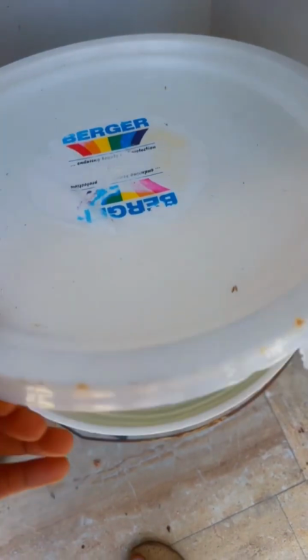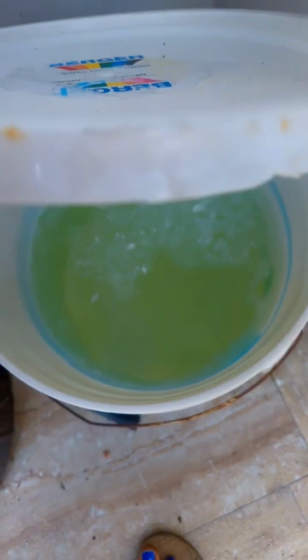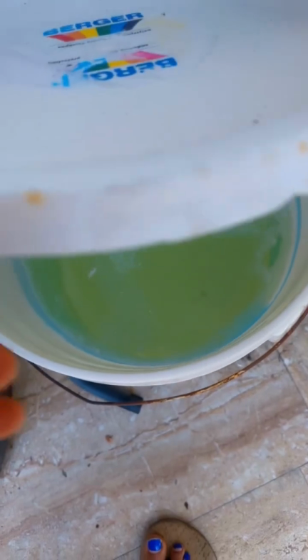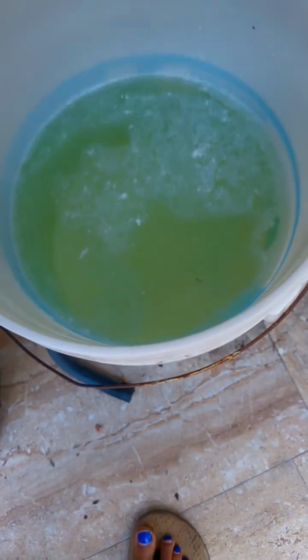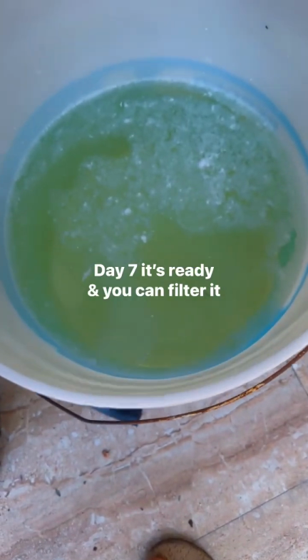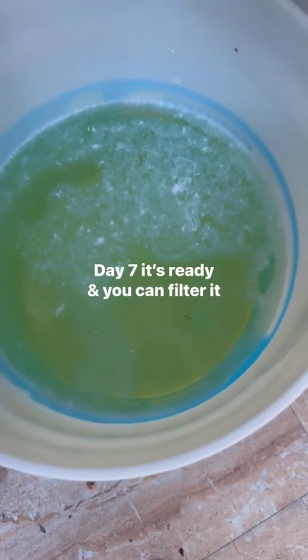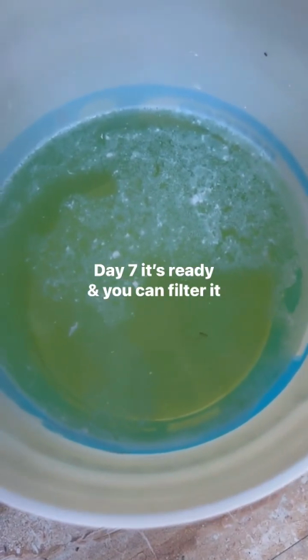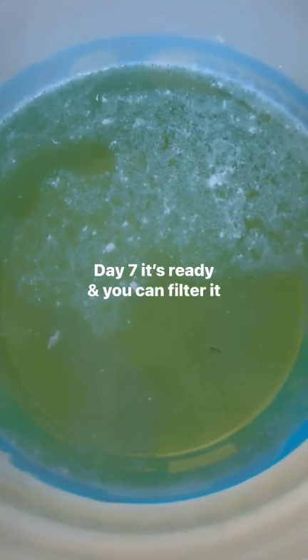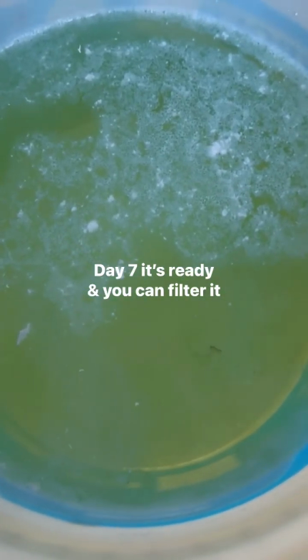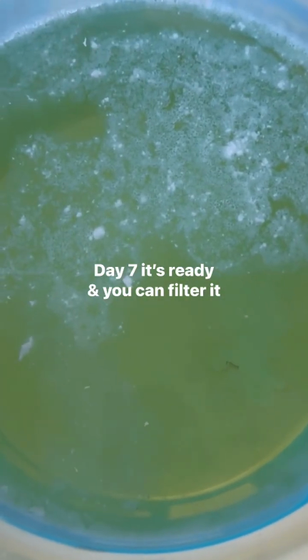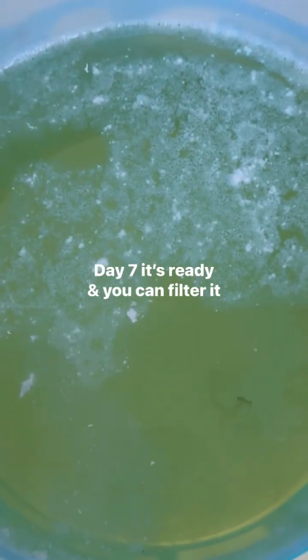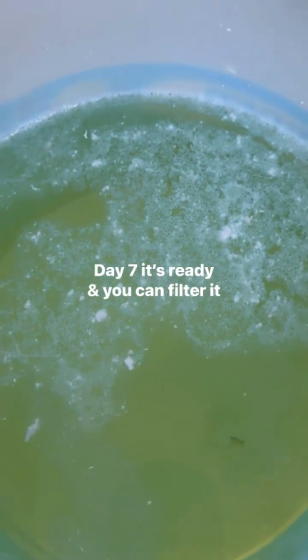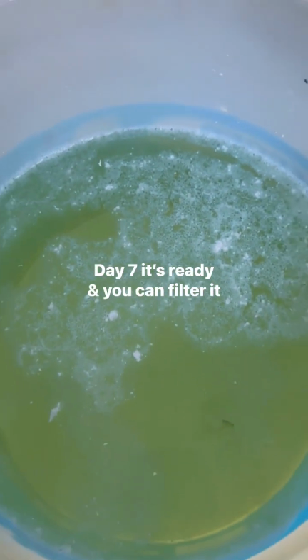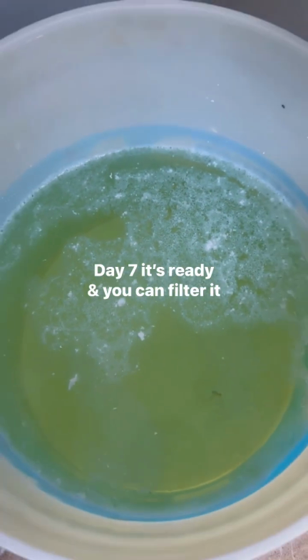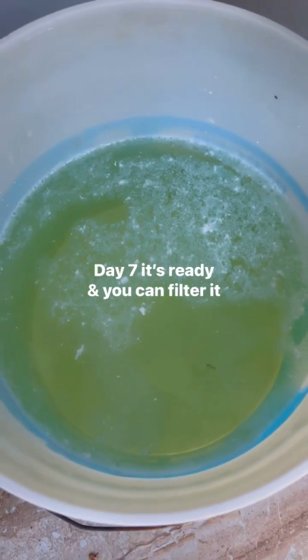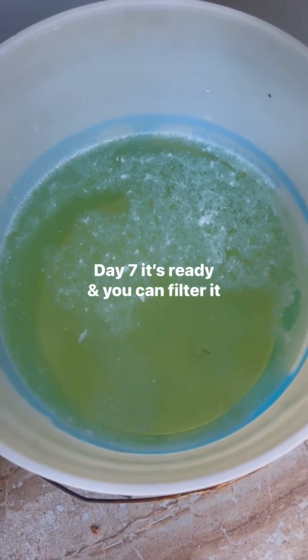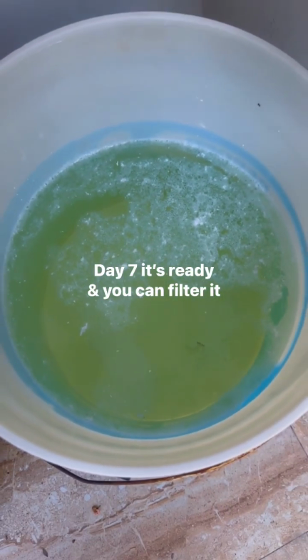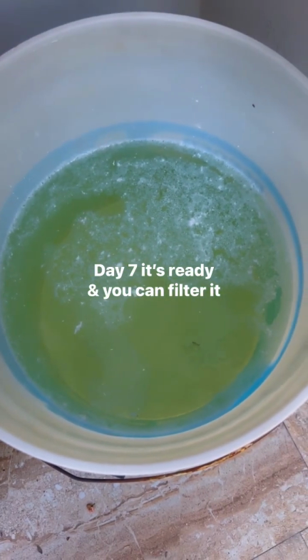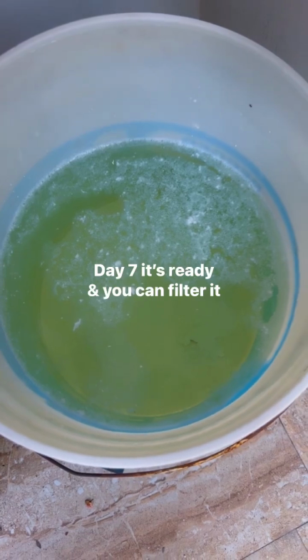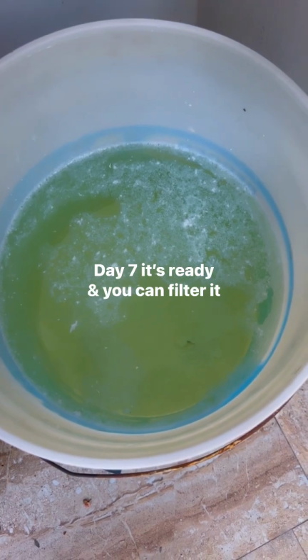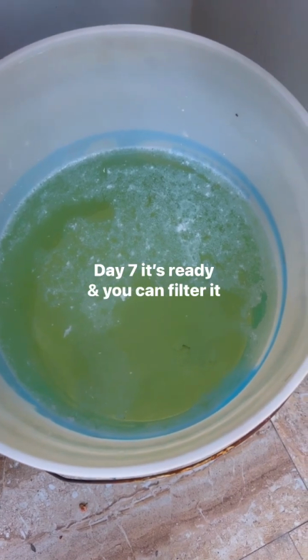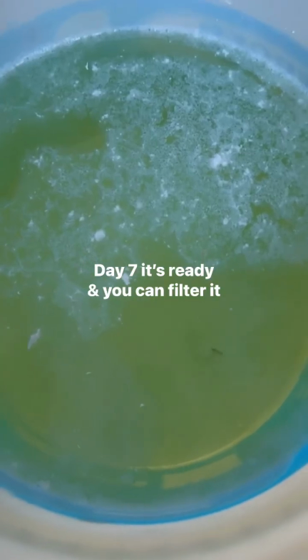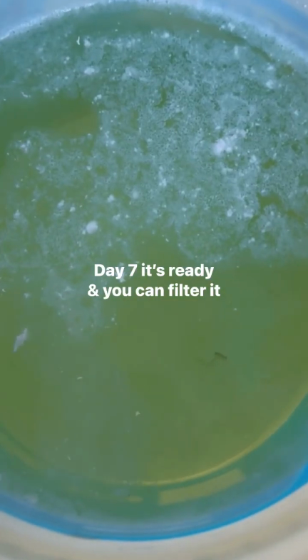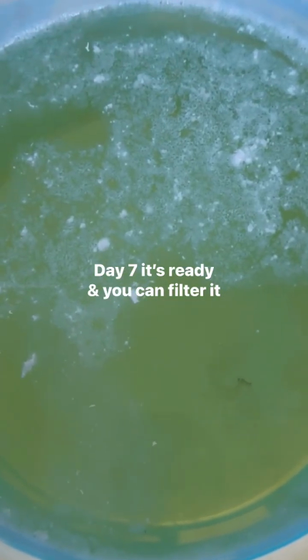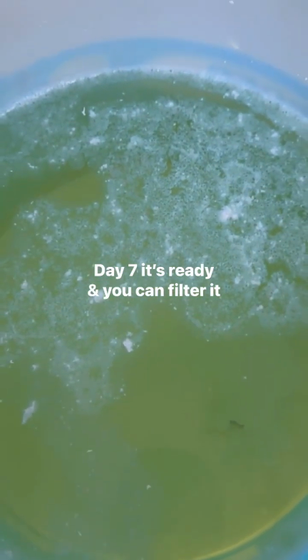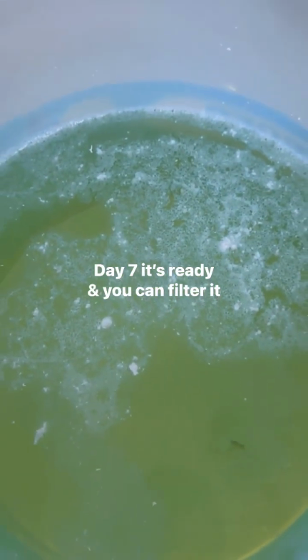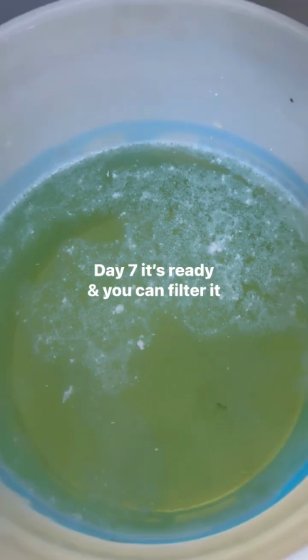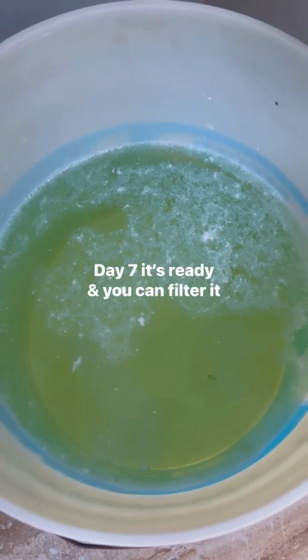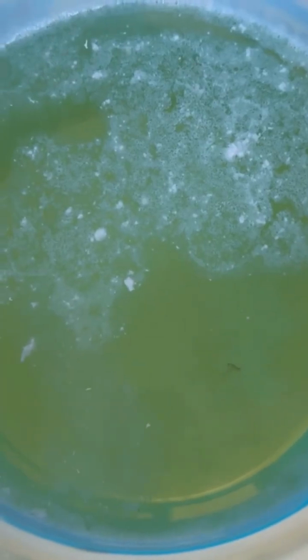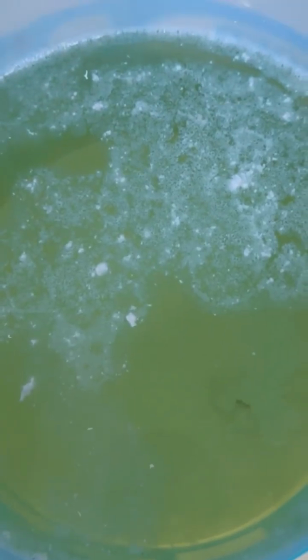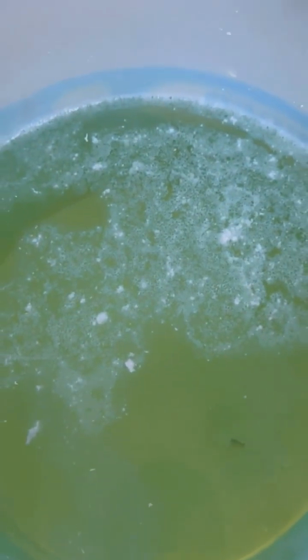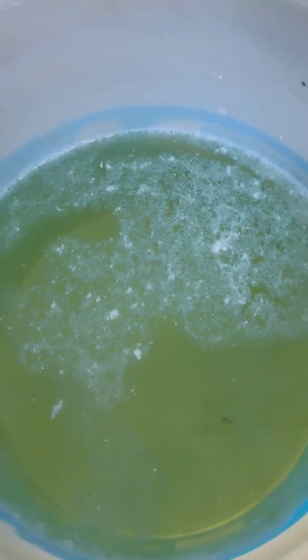This is the final day — day seven. It is ready for use. You can use it to wash your whites, your floor, and your toilet. And that's all for today.